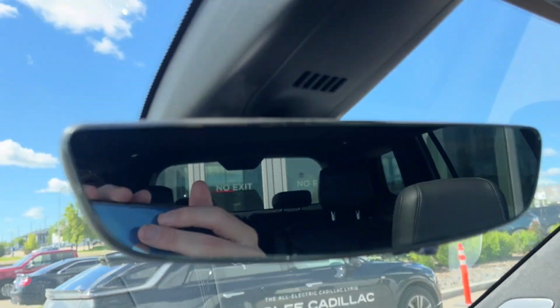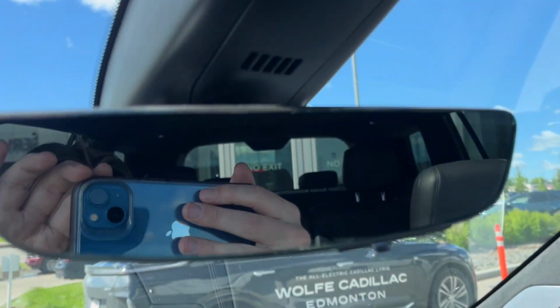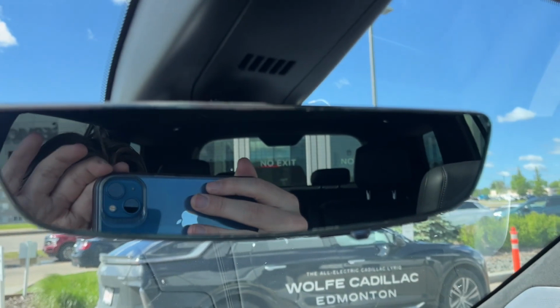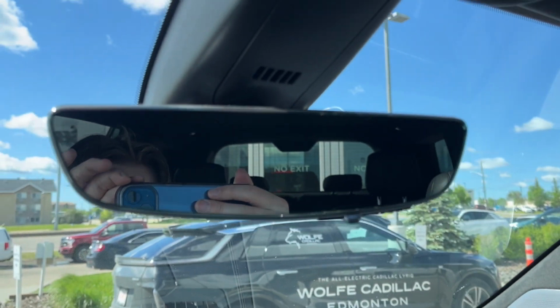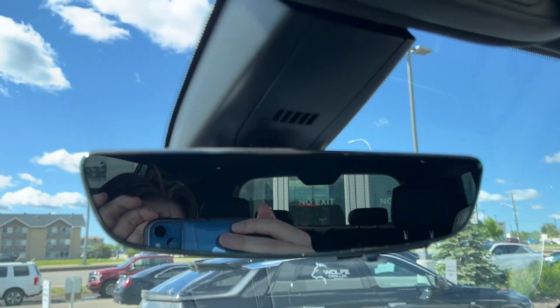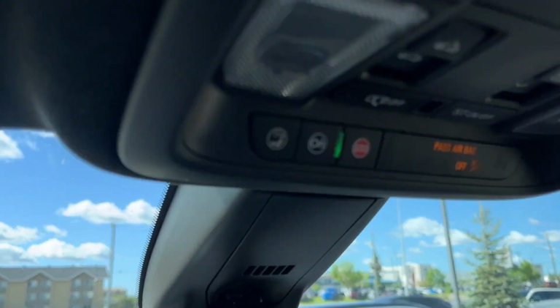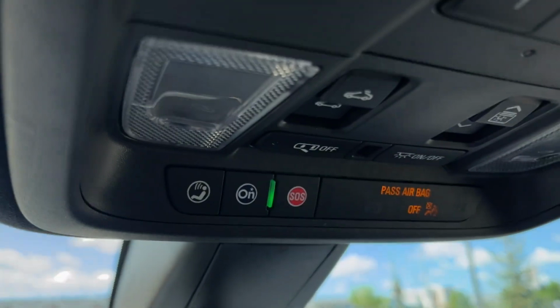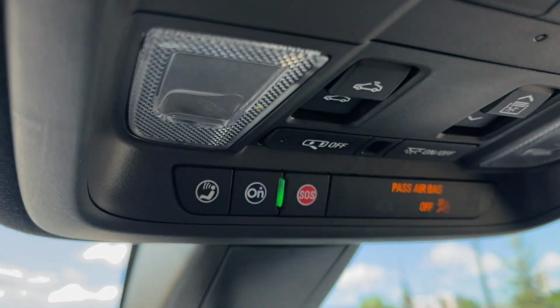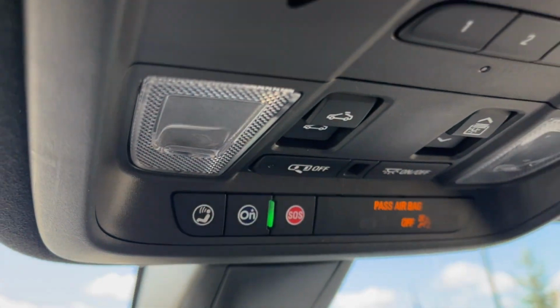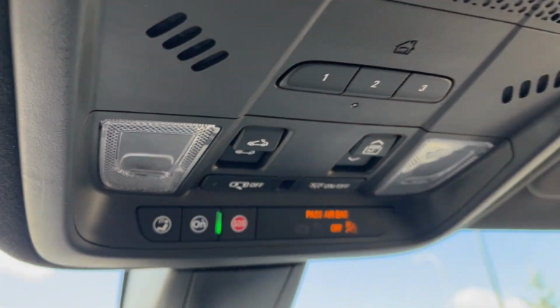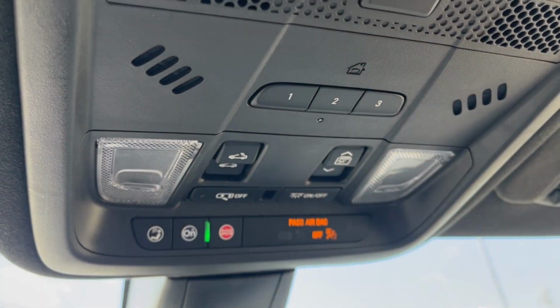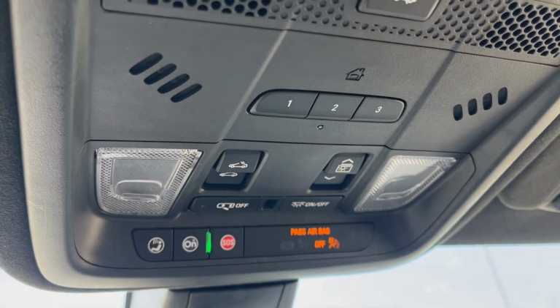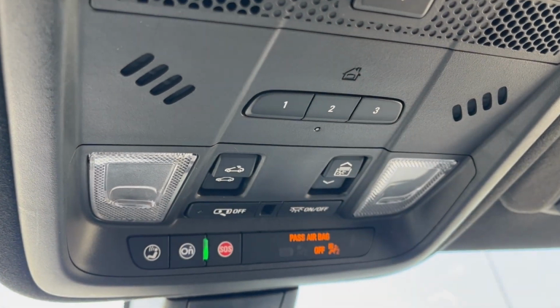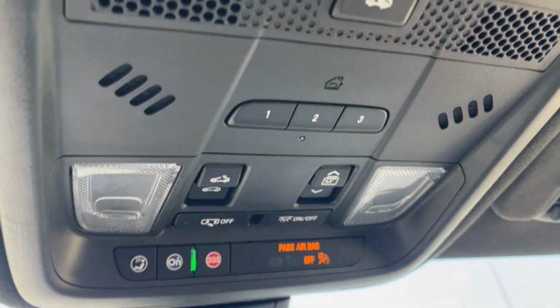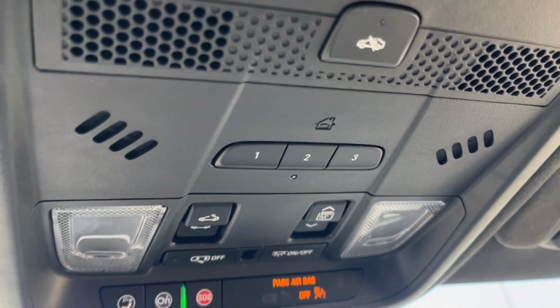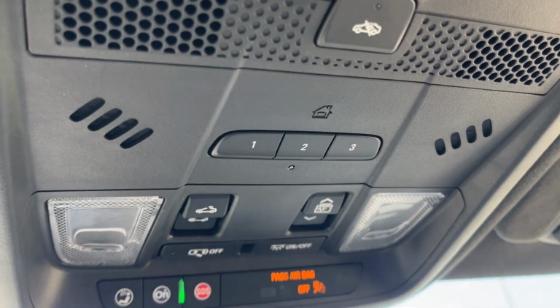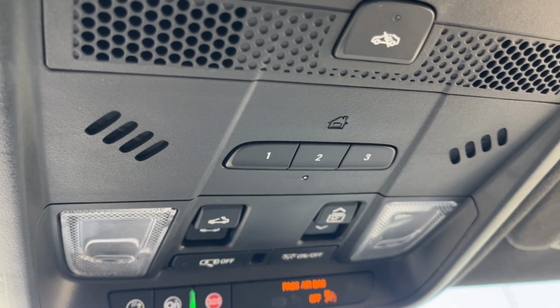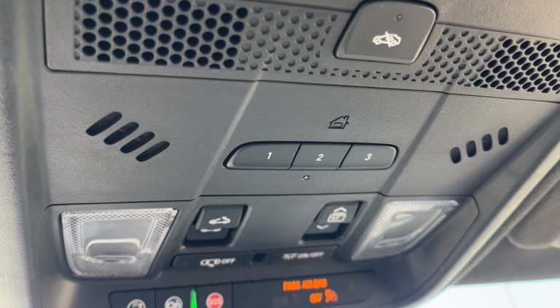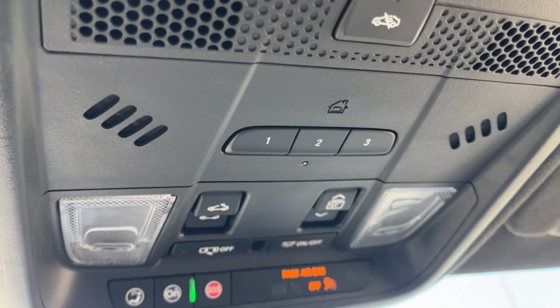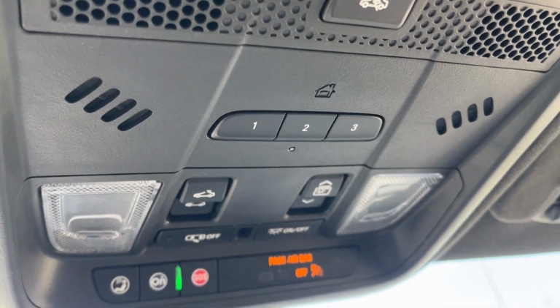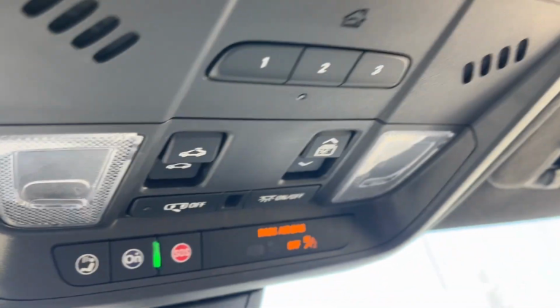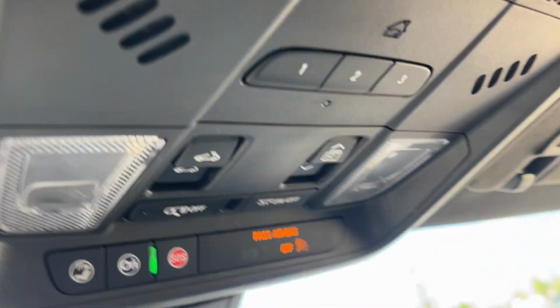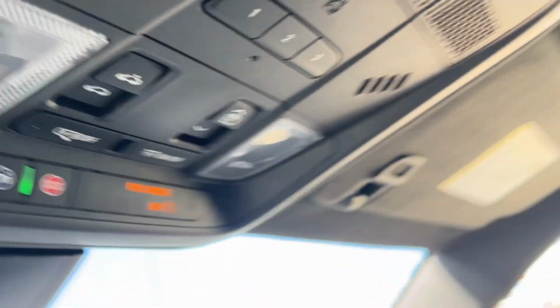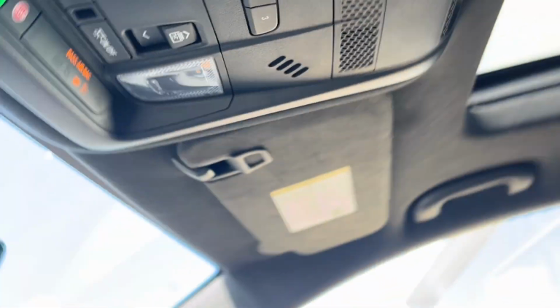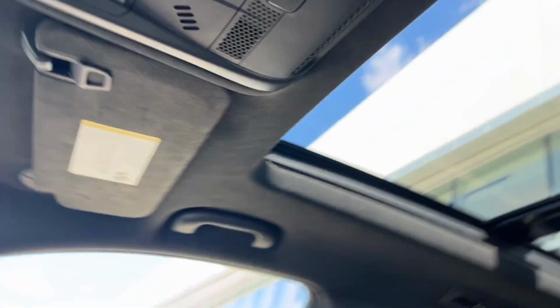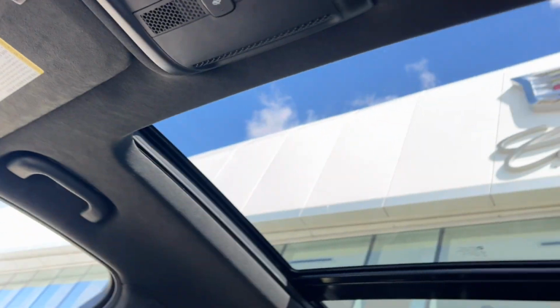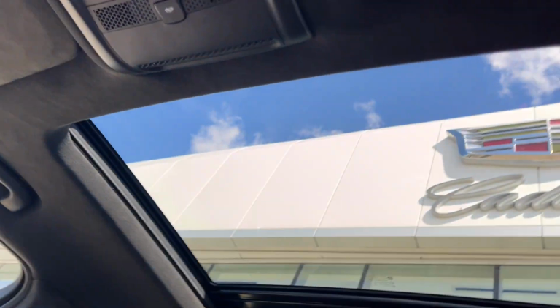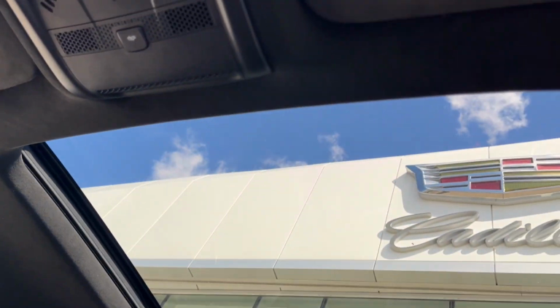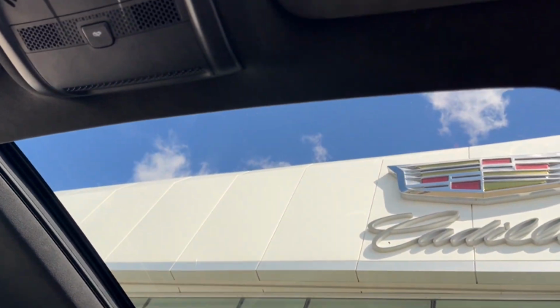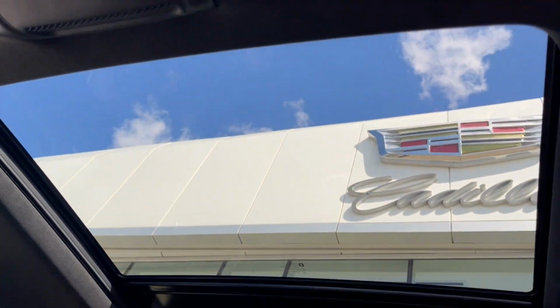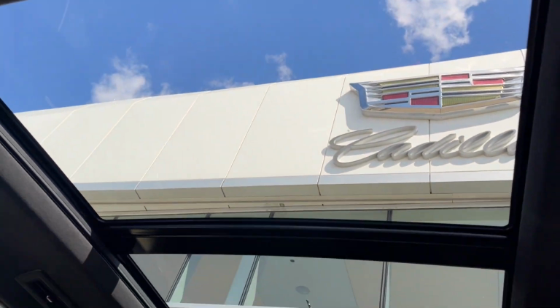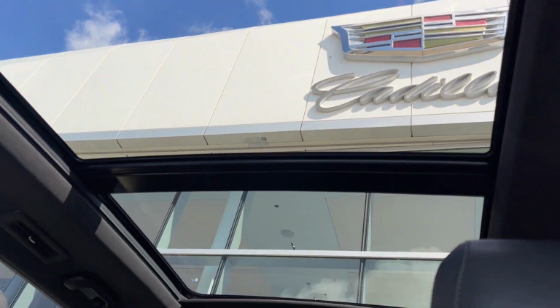Here's the rearview mirror. Just above that is the OnStar and SOS with two dome lights, universal garage opener, as well as the power sunroof controls. Here's the power sunroof.